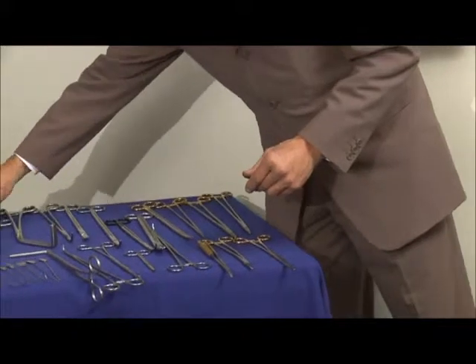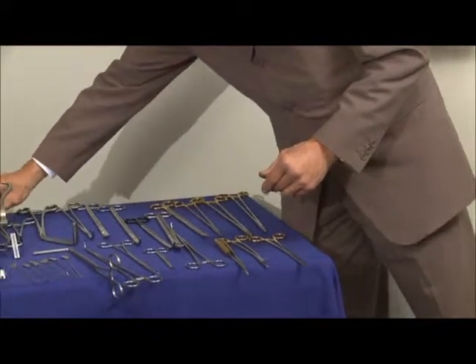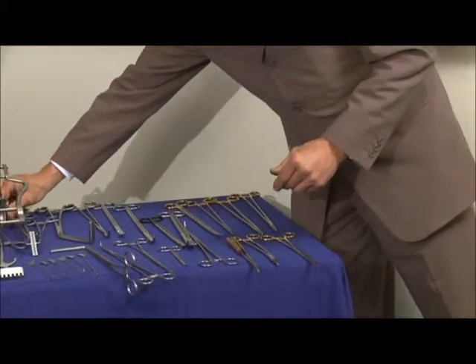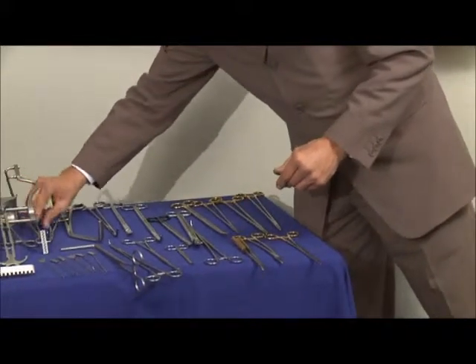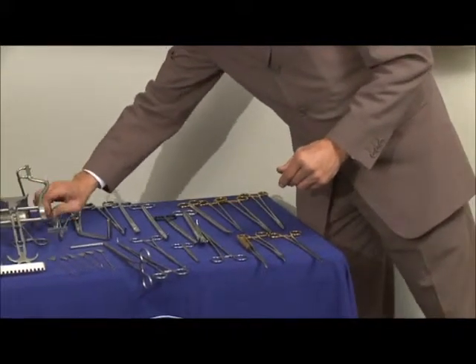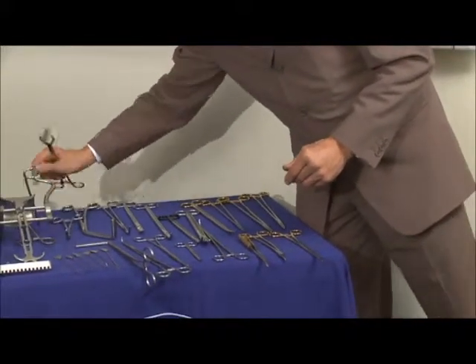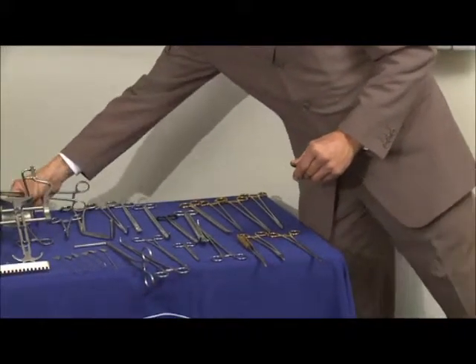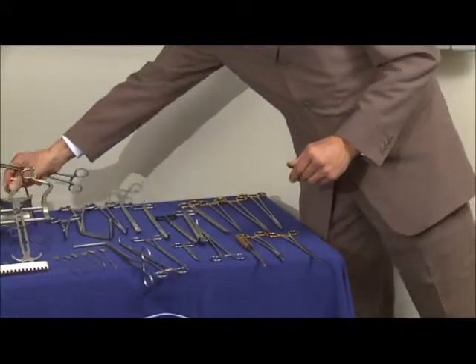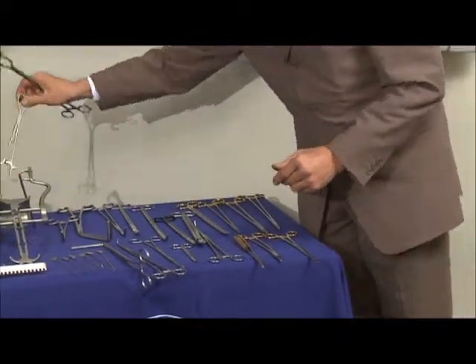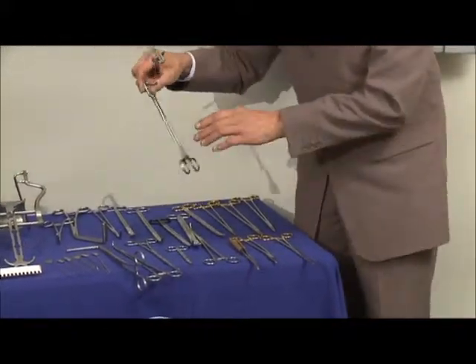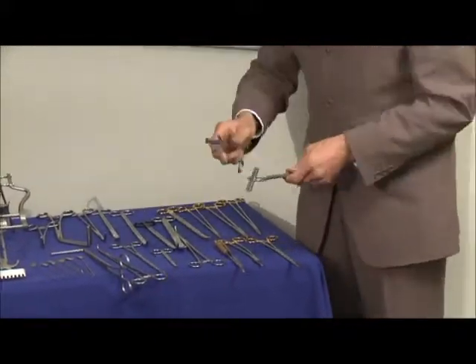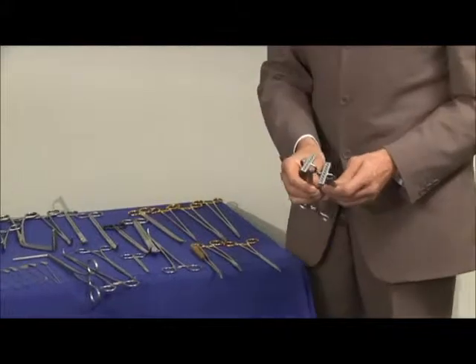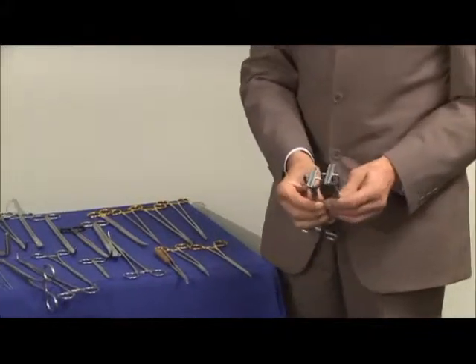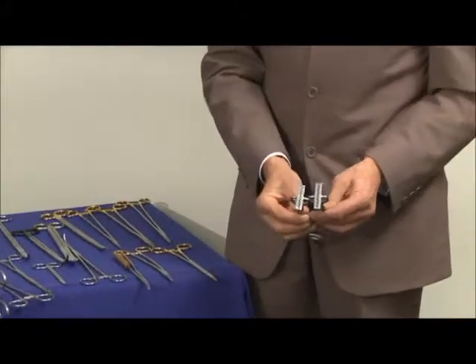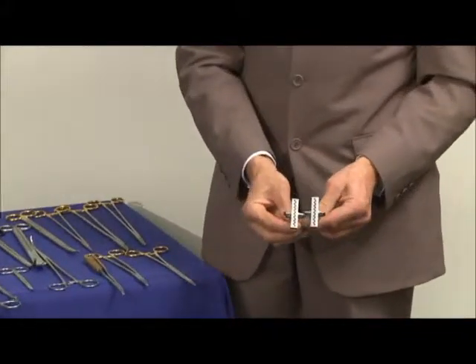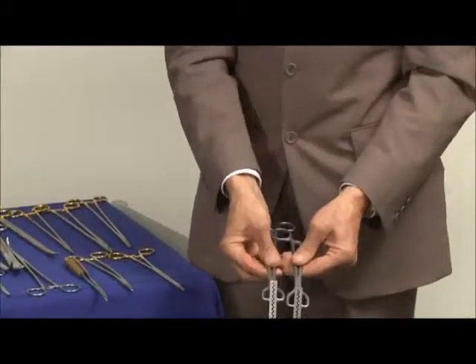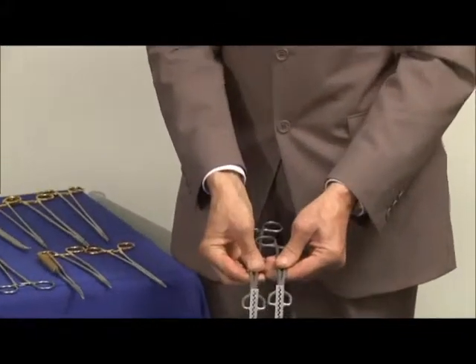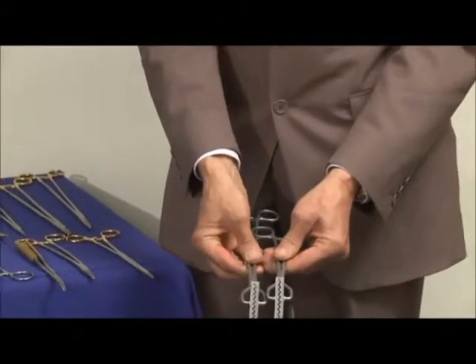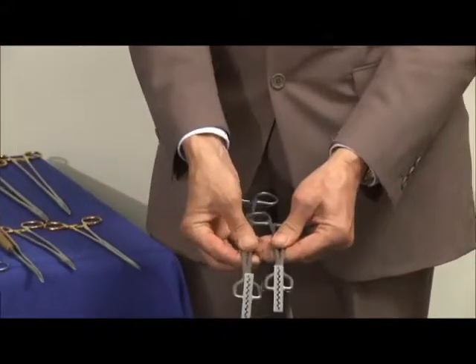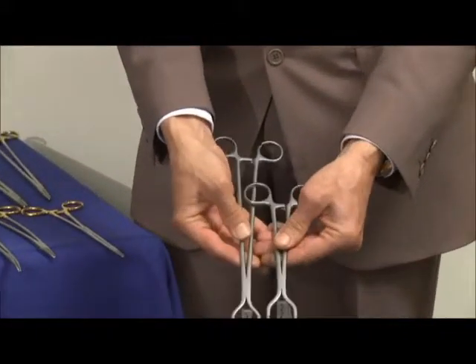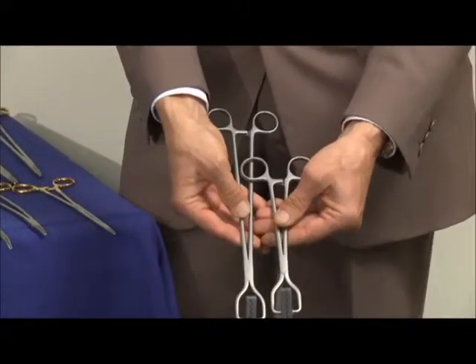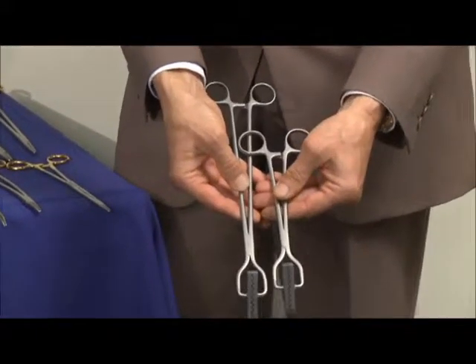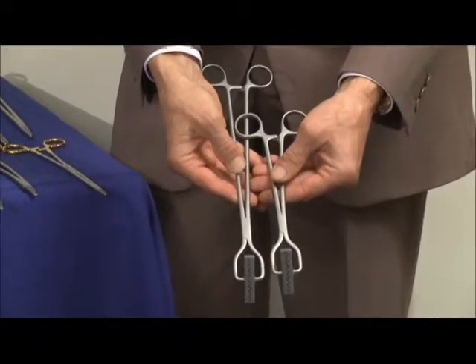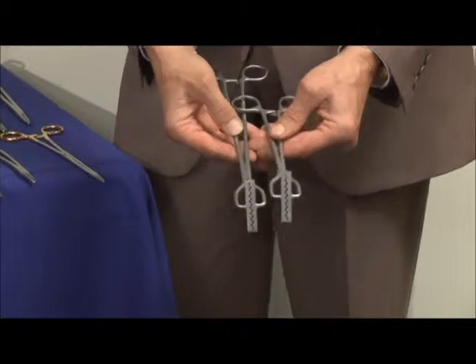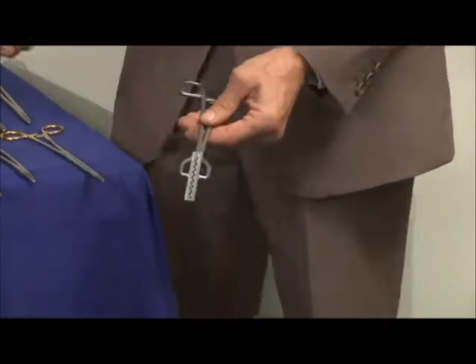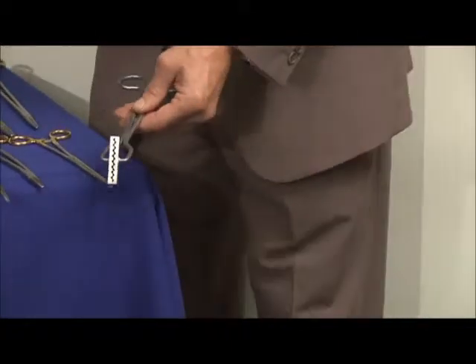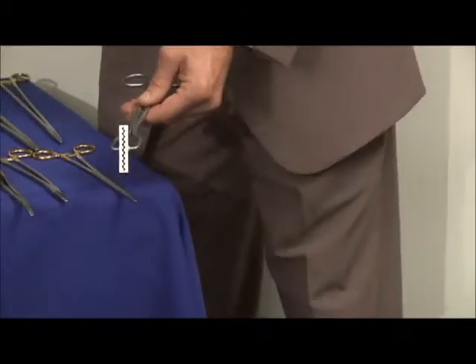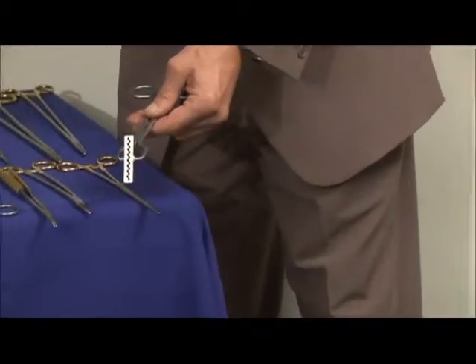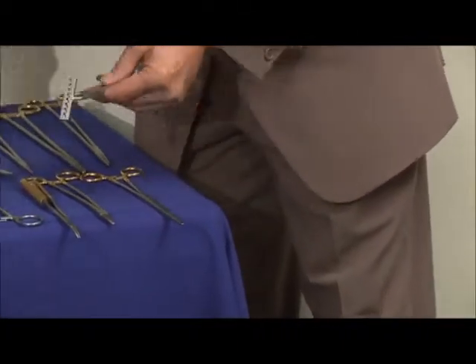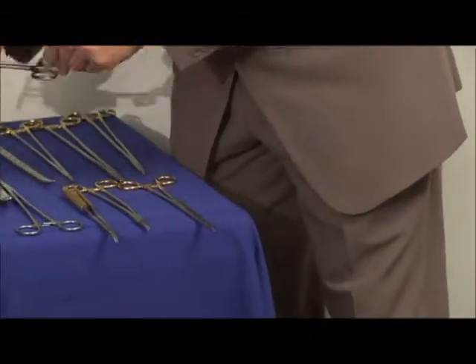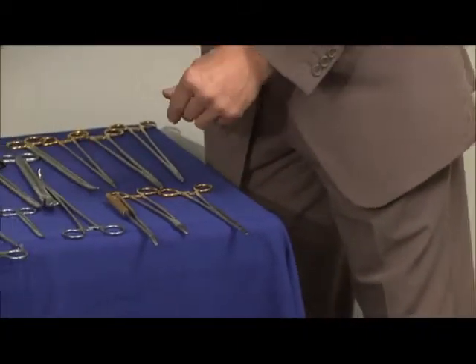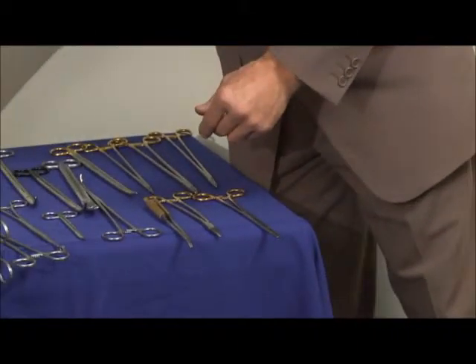Moving on to the purse string forceps, we have two purse strings here. Both have the same size jaws but obviously different lengths — very popular forceps these days.